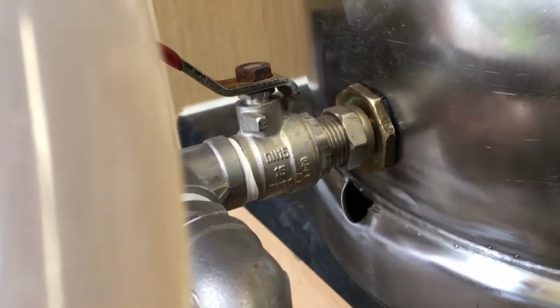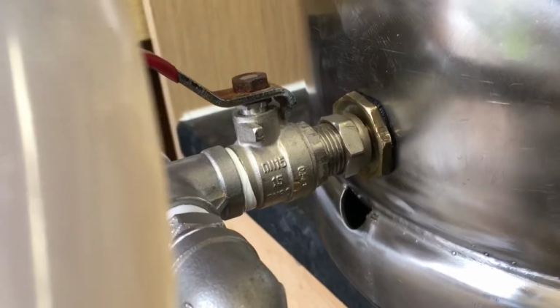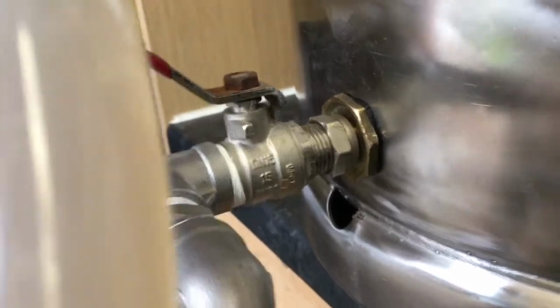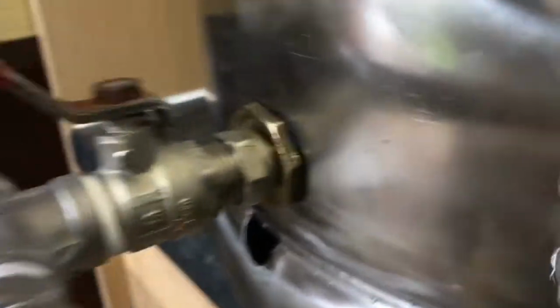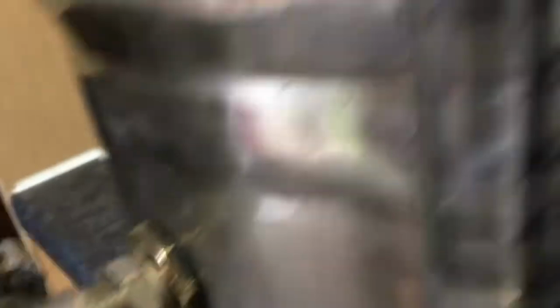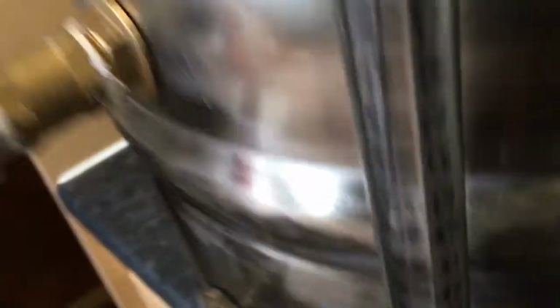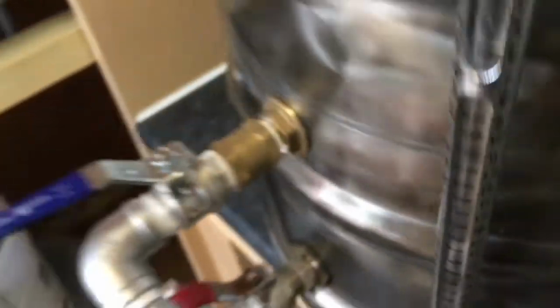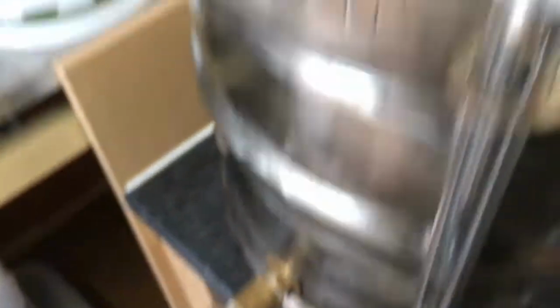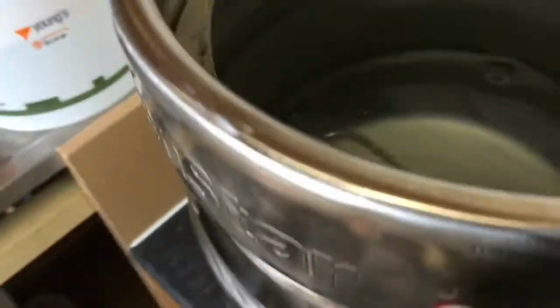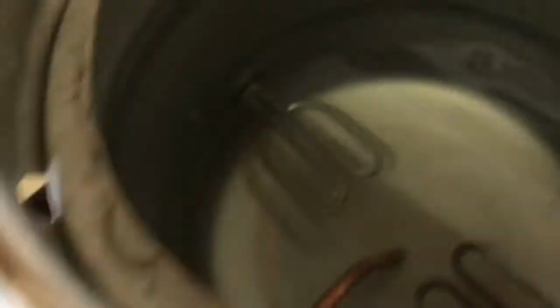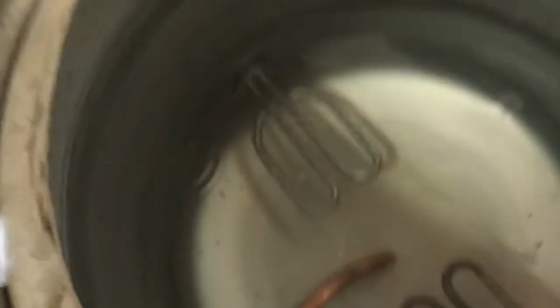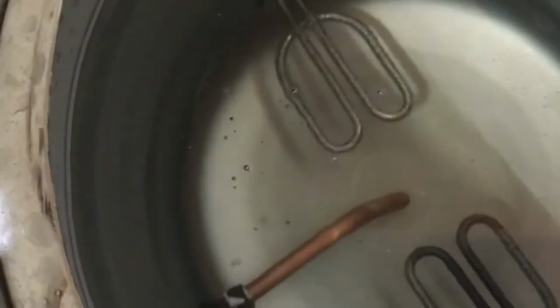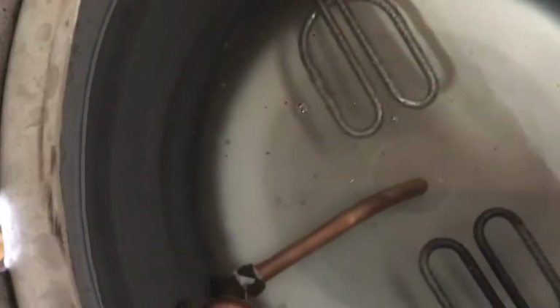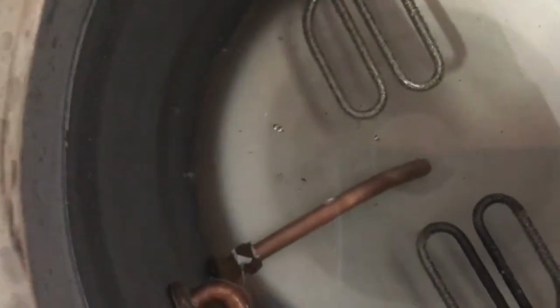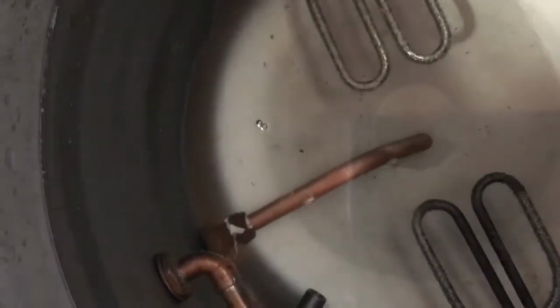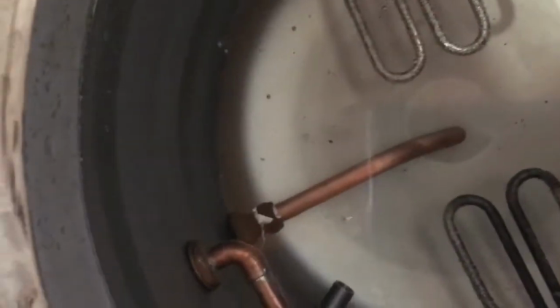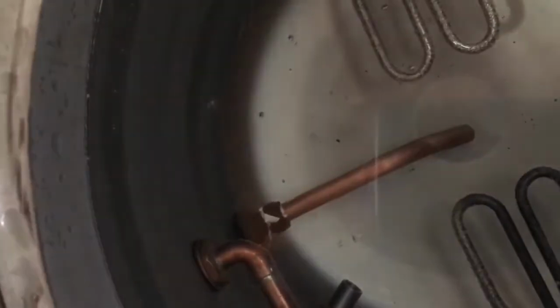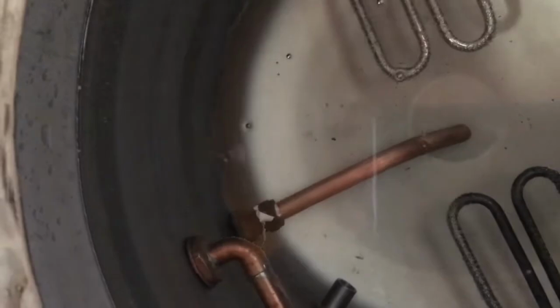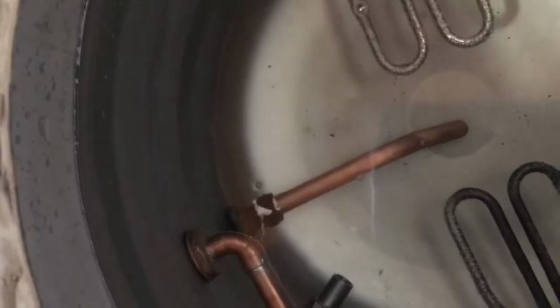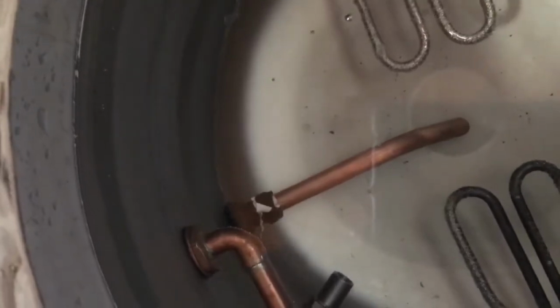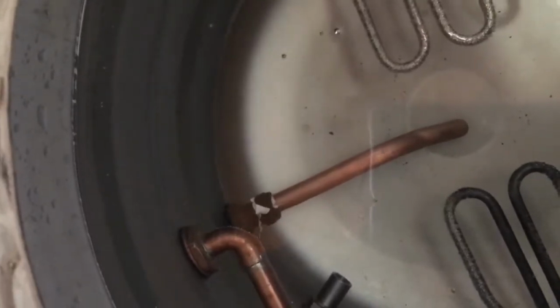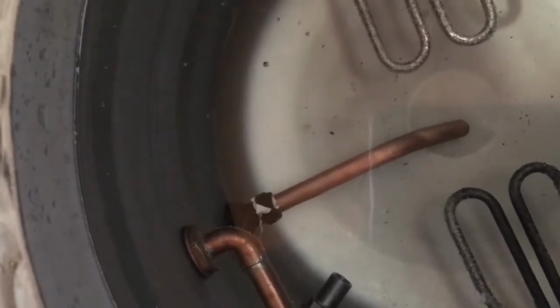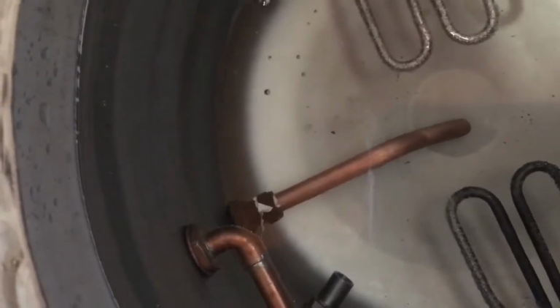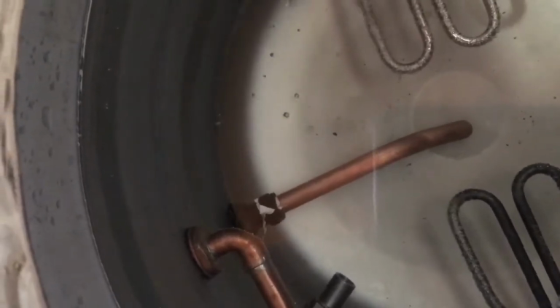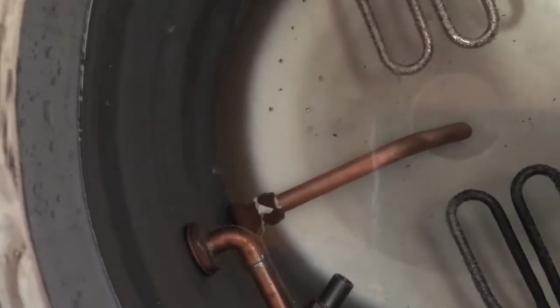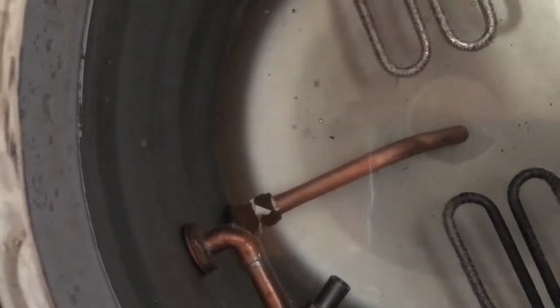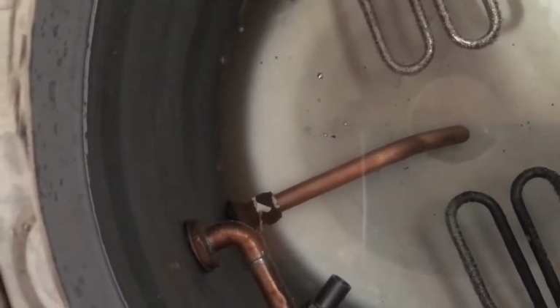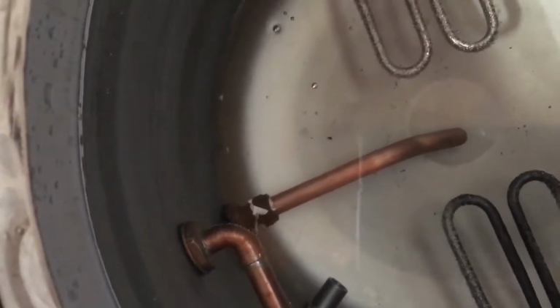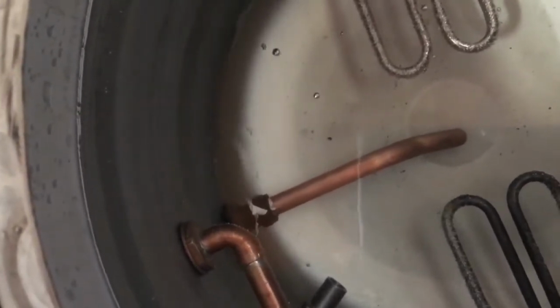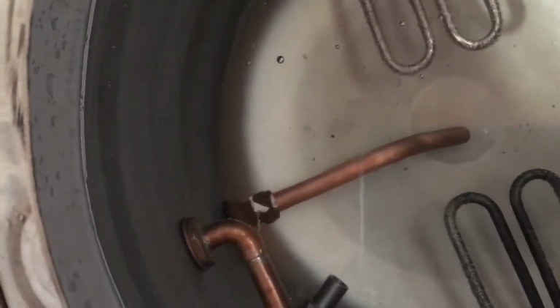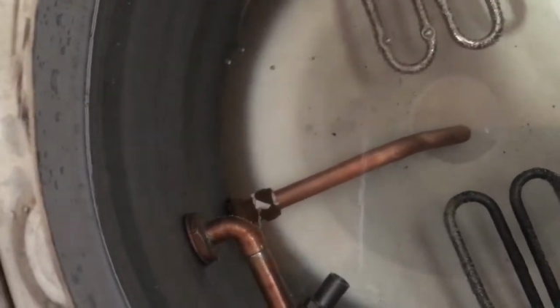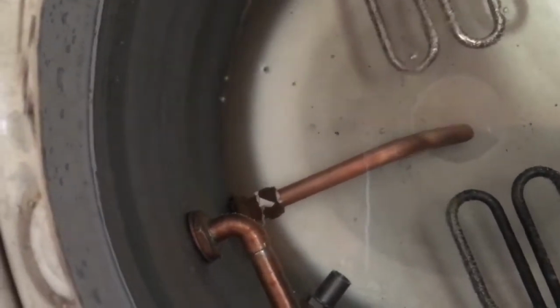It's coming from the — I think it's the nut on the back of the tap. There you can see I've got some PTFE tape round it, and yeah it's just weeping slightly.